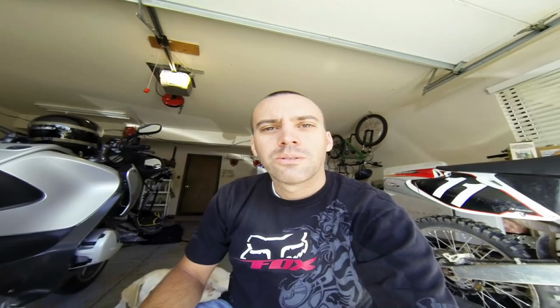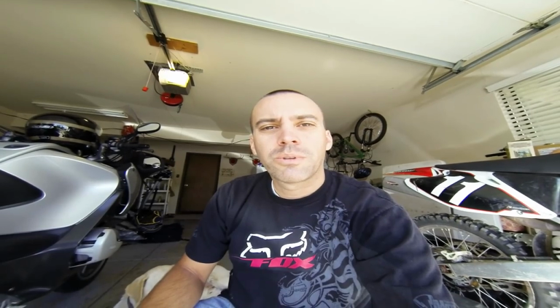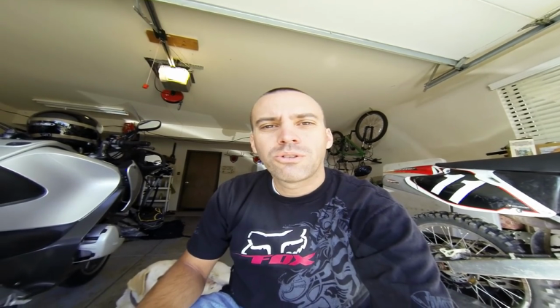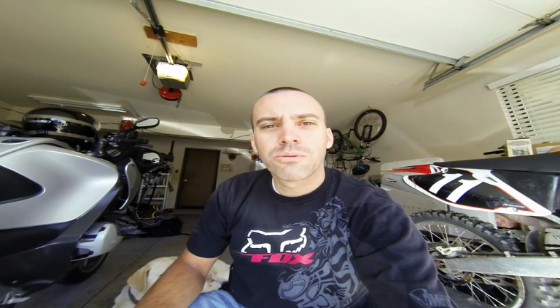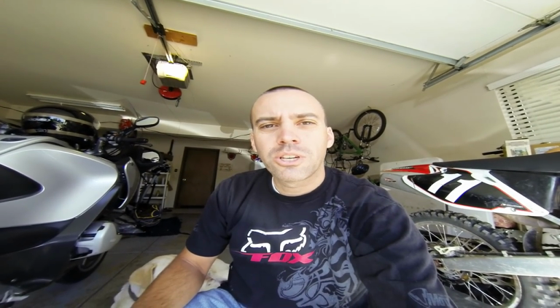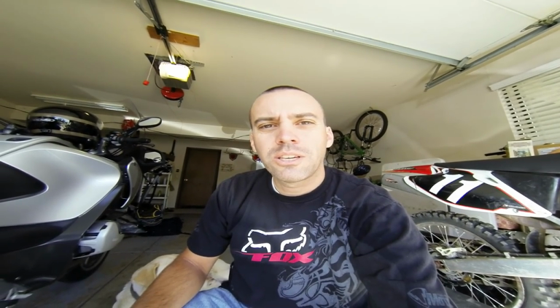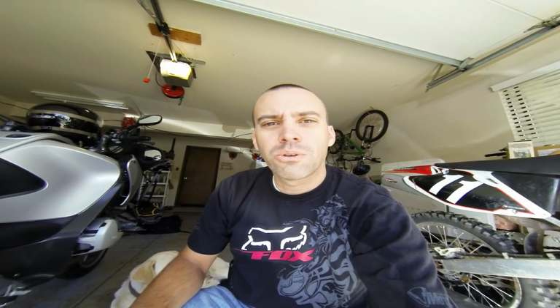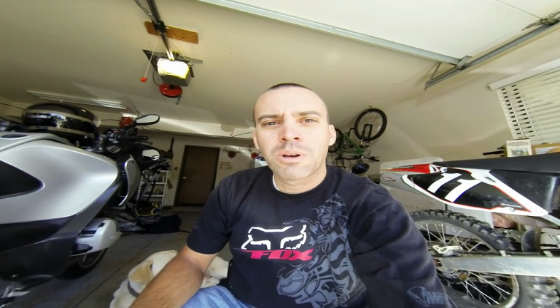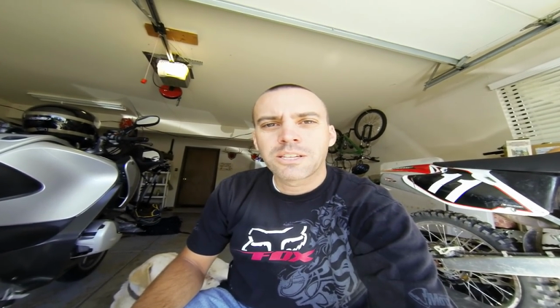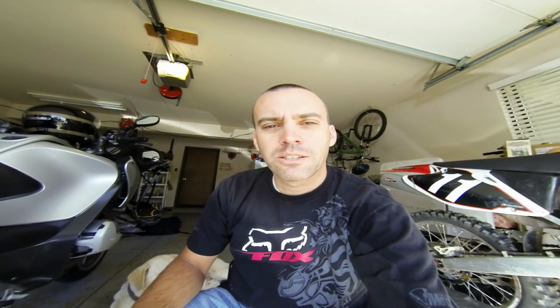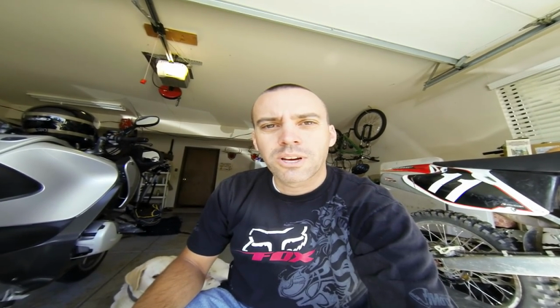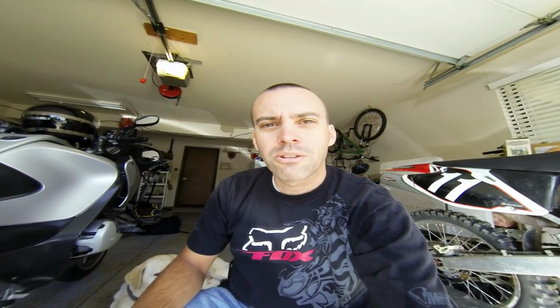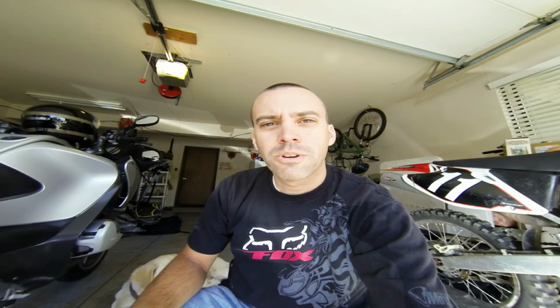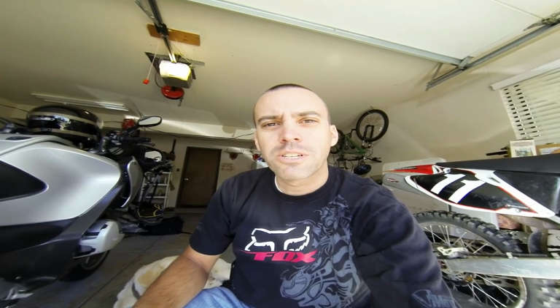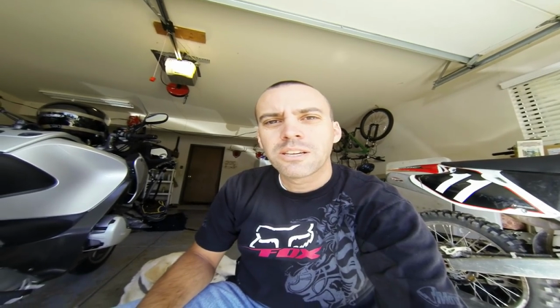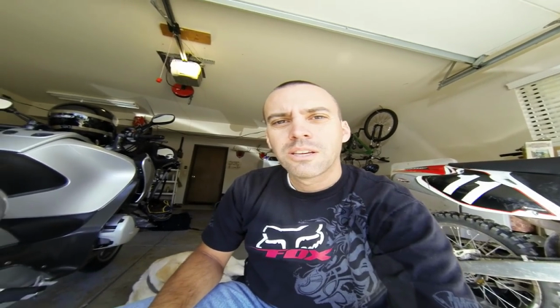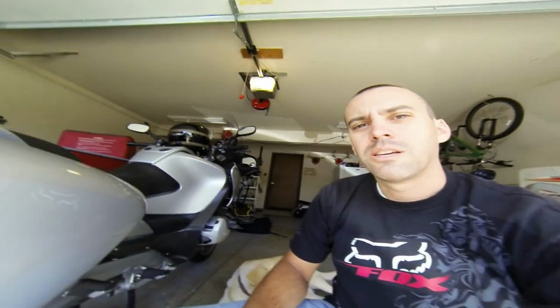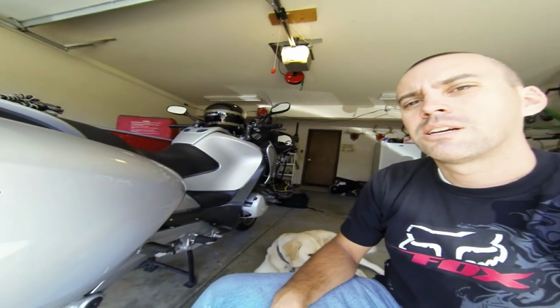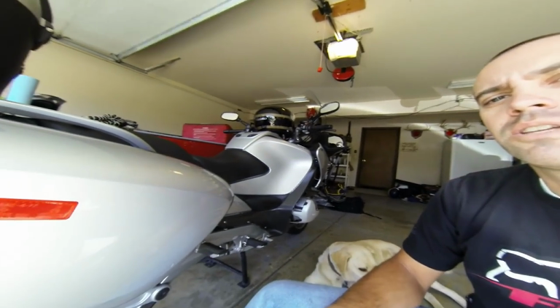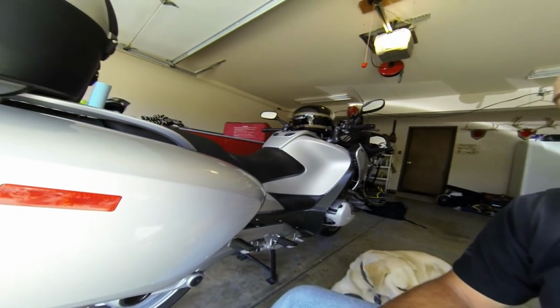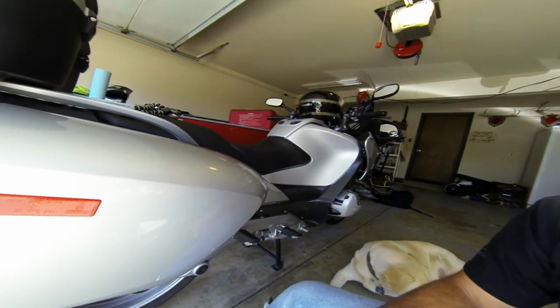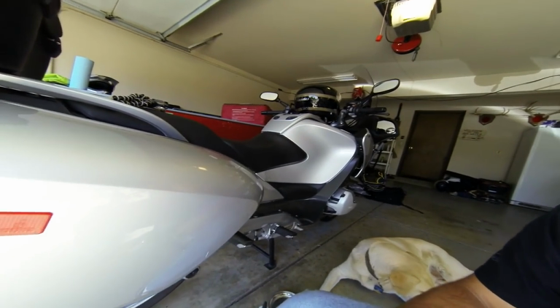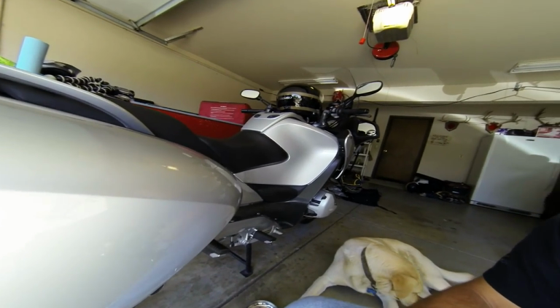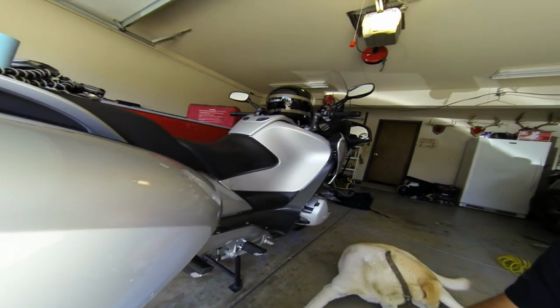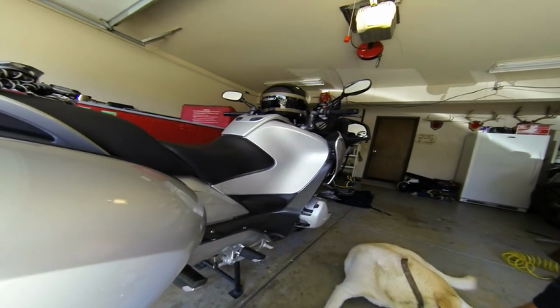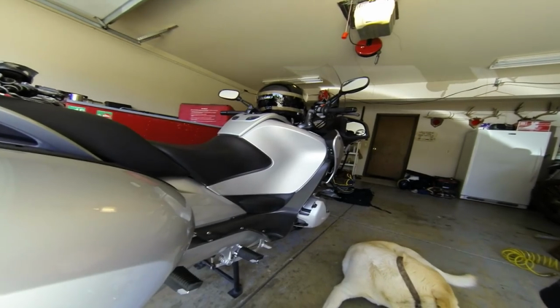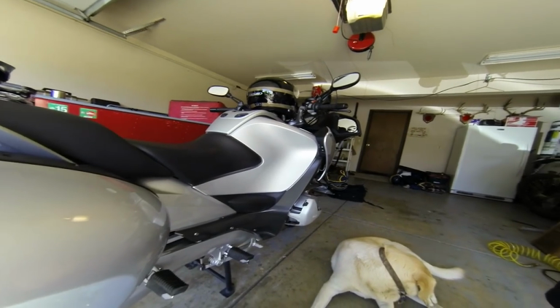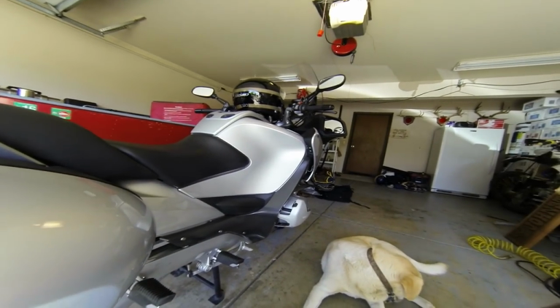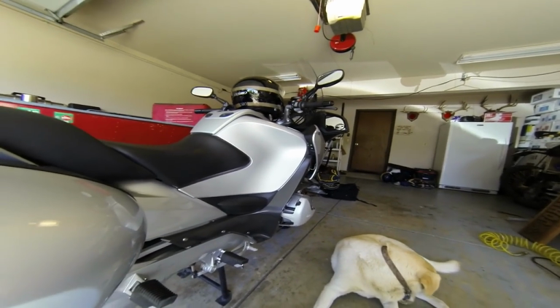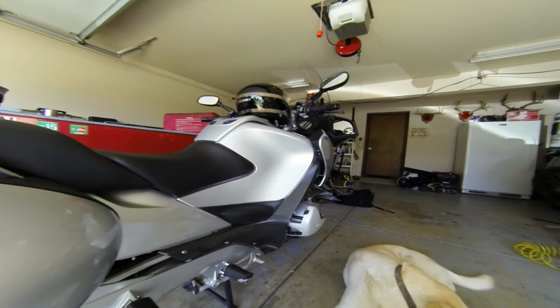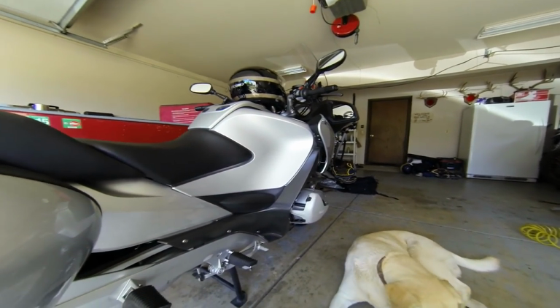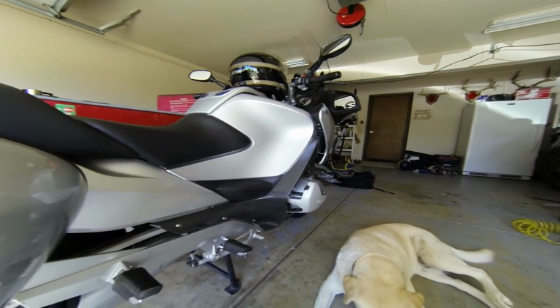What's up, YouTubers? We're going to change the gear oil in my bike today. It's an 09 R1200RT. I've done the final drive and the engine oil already. Now it's time for the gear oil.